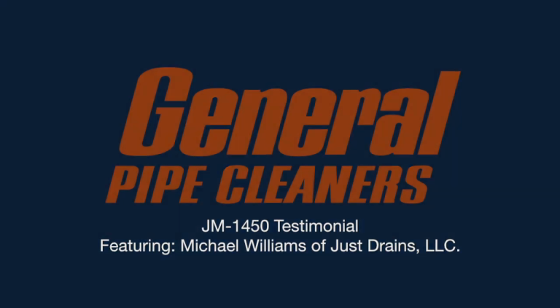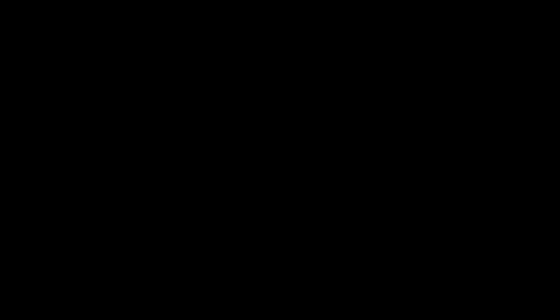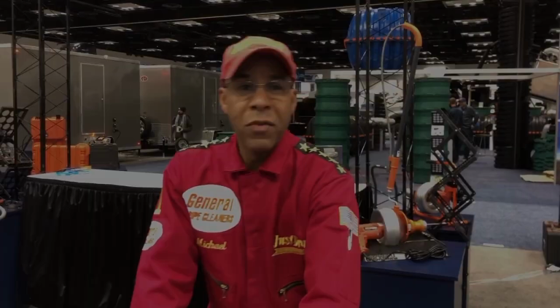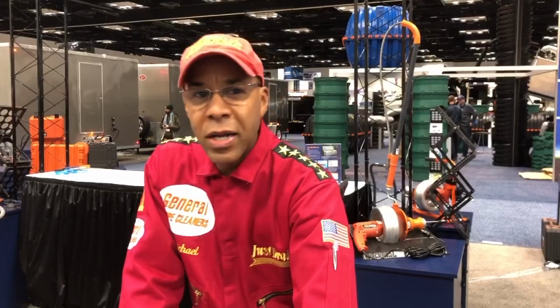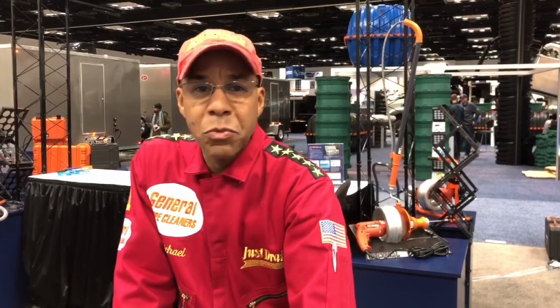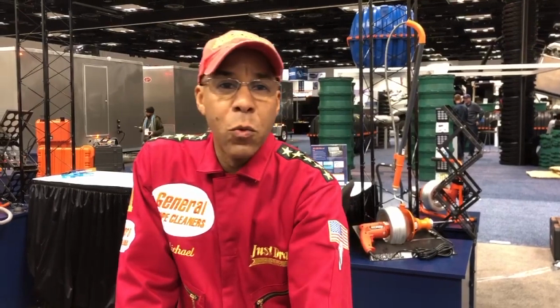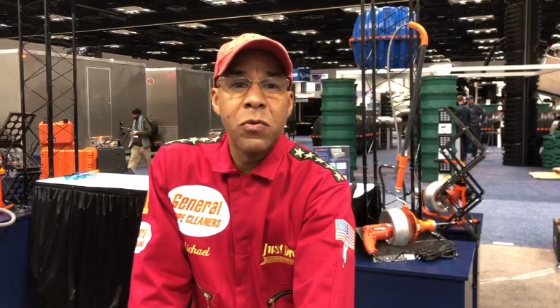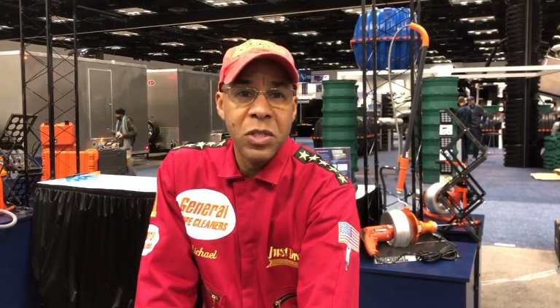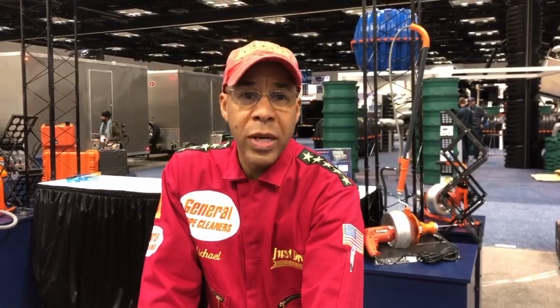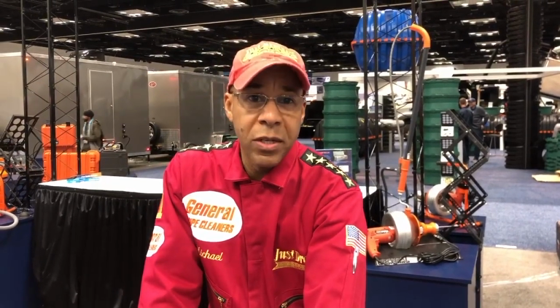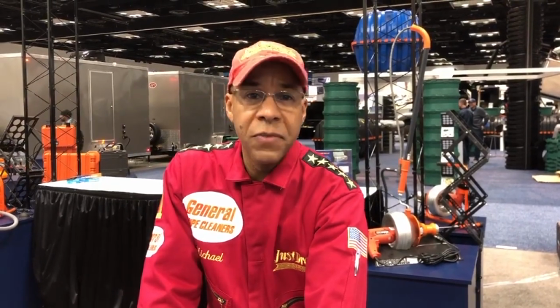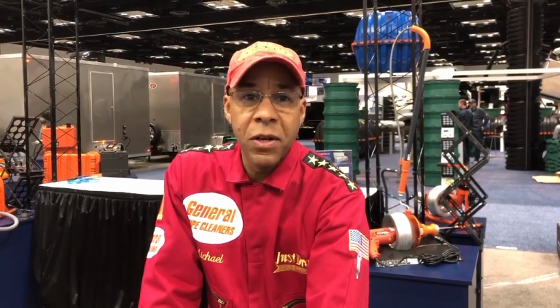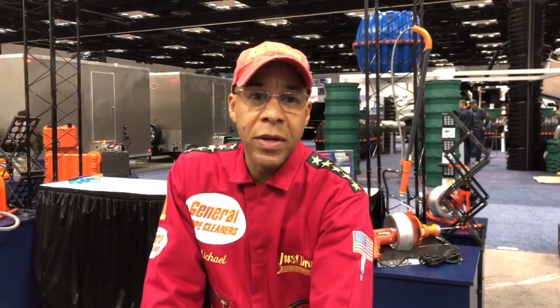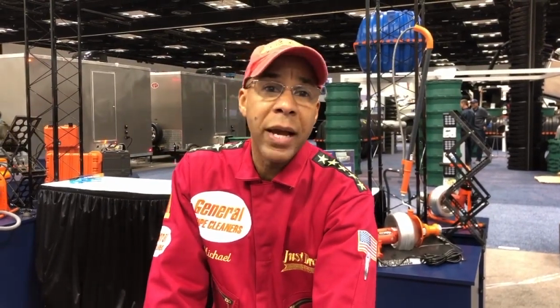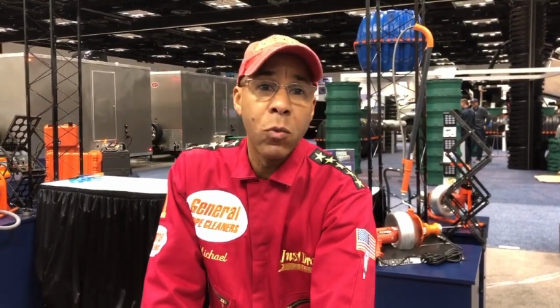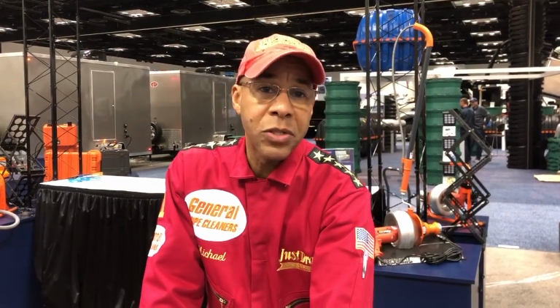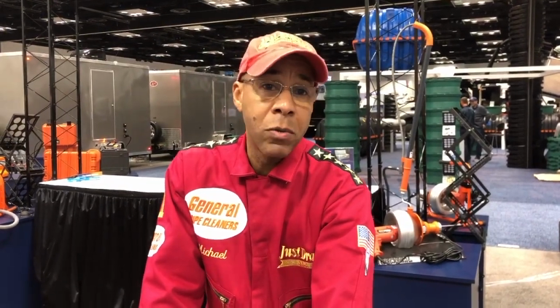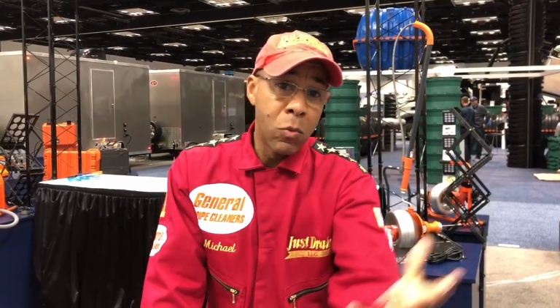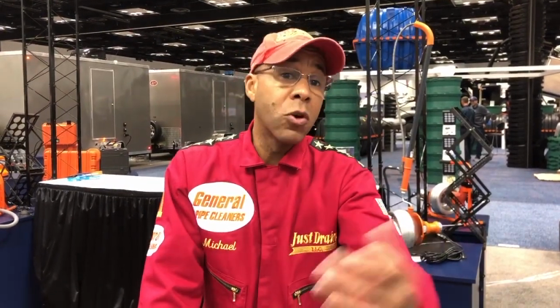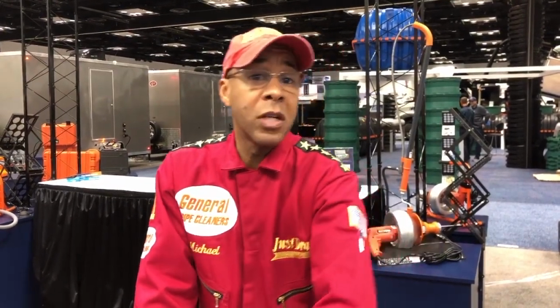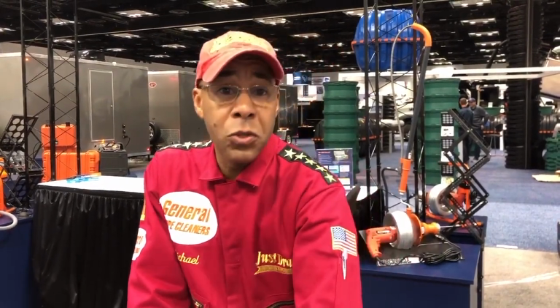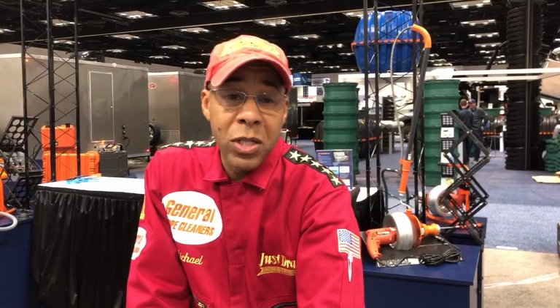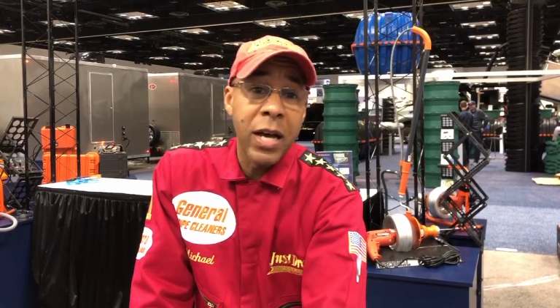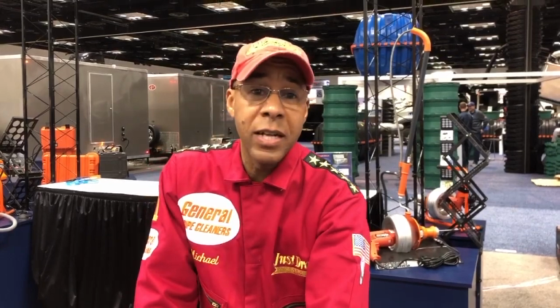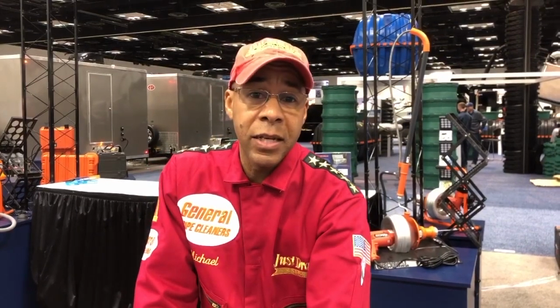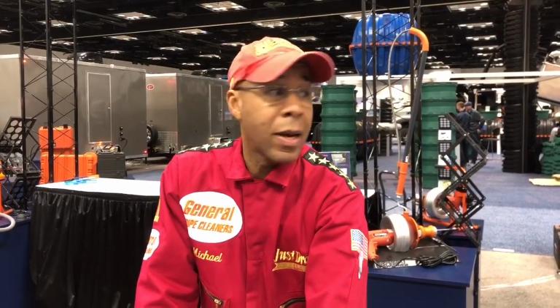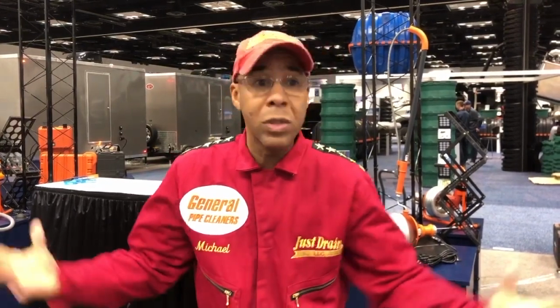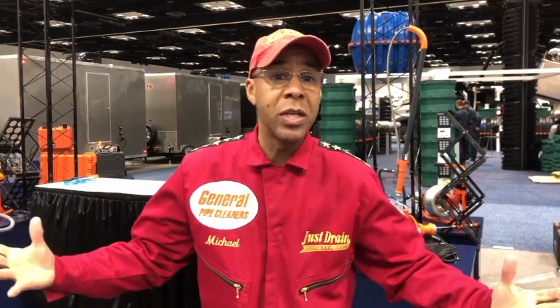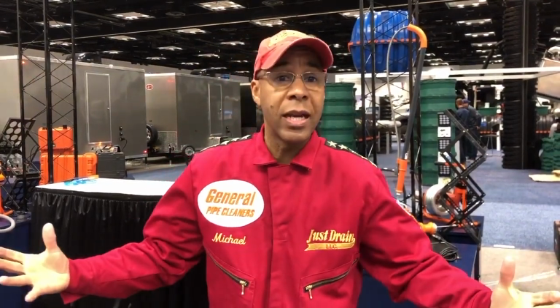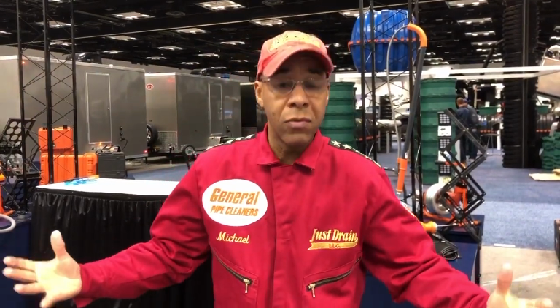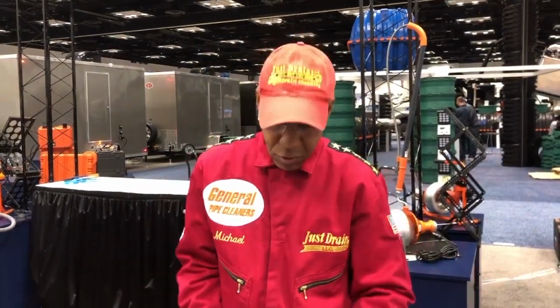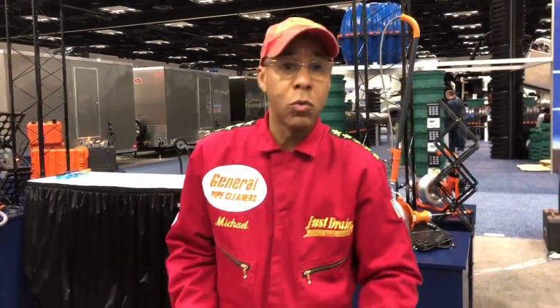How you doing everybody, this is Michael Williams from Just Strange LLC, Philadelphia. I'm back at the wet show — we used to call it the cleaner show — but it's 2019 and I'm with the machines that I love.